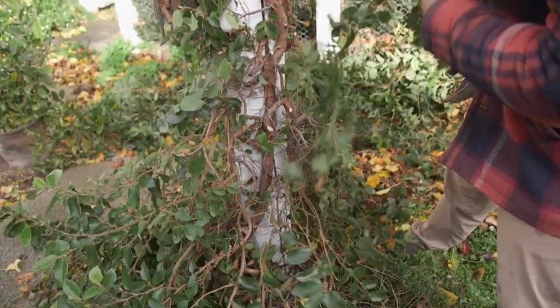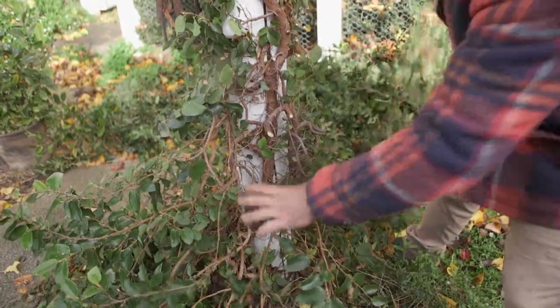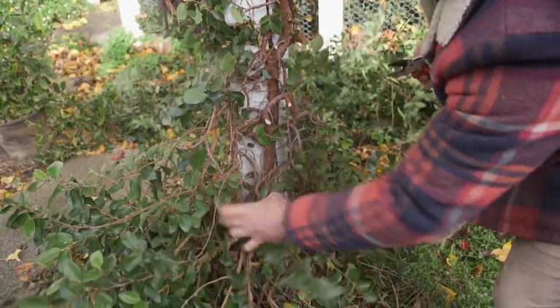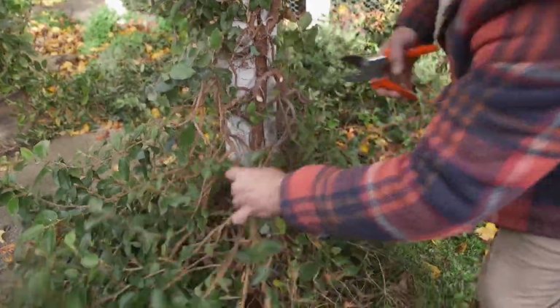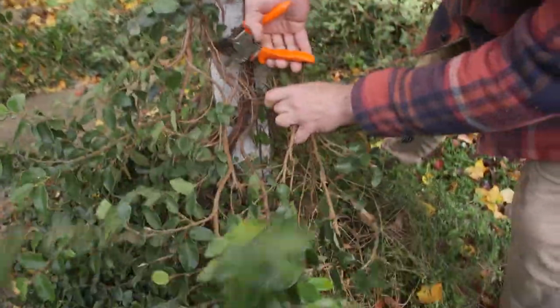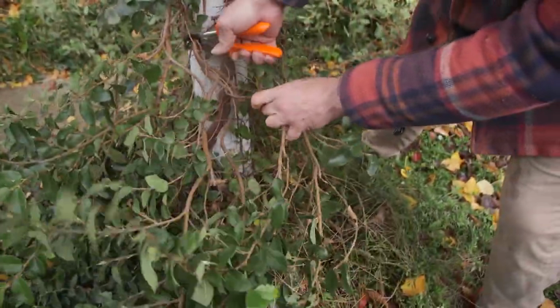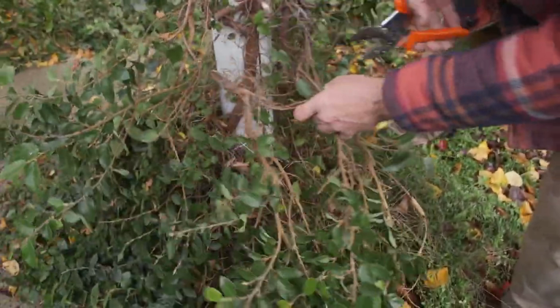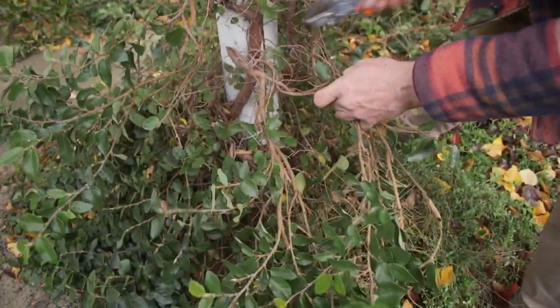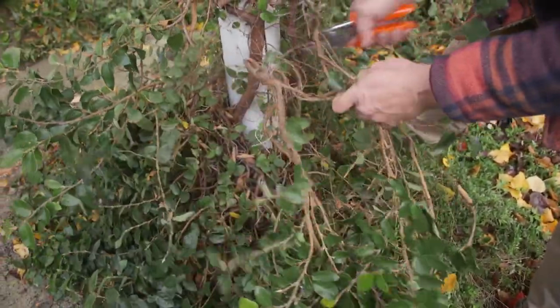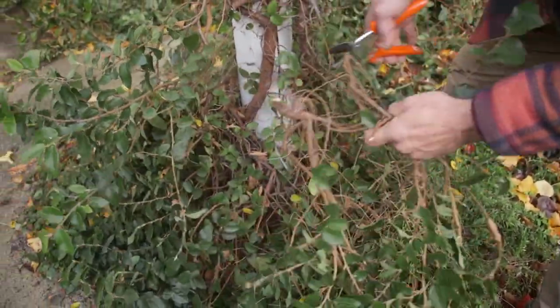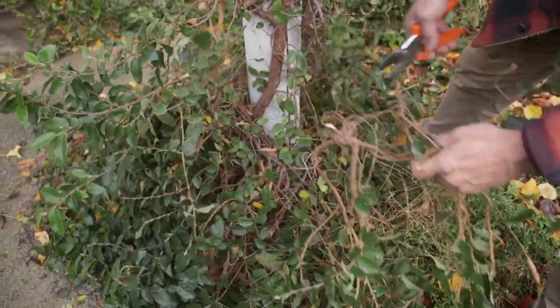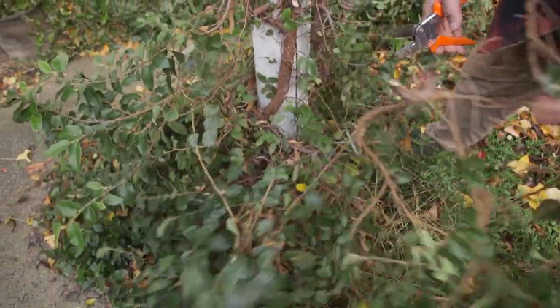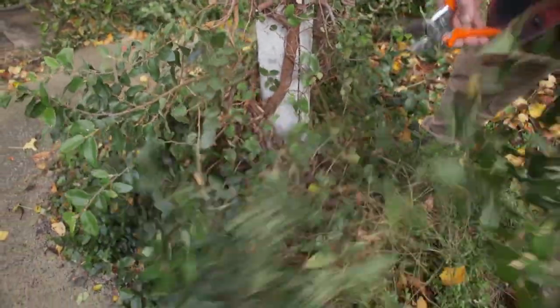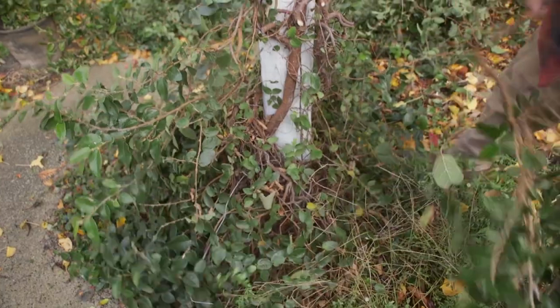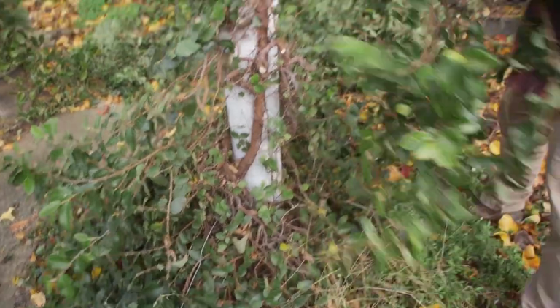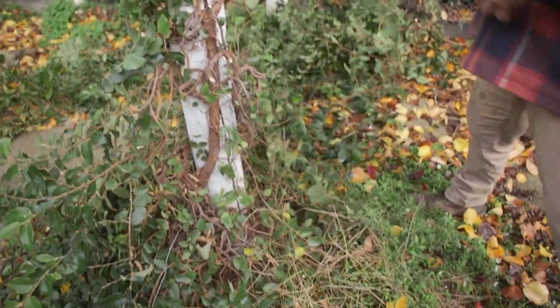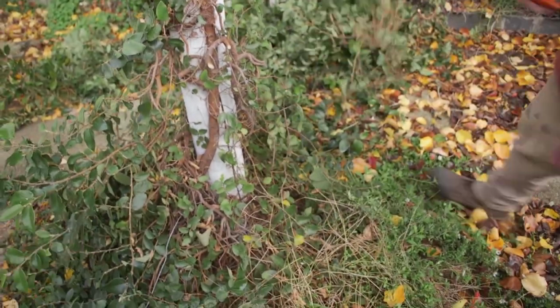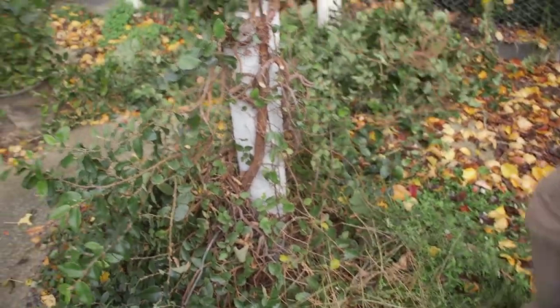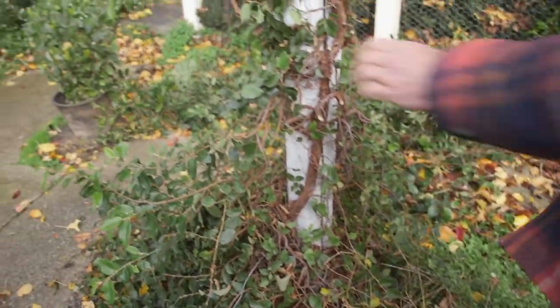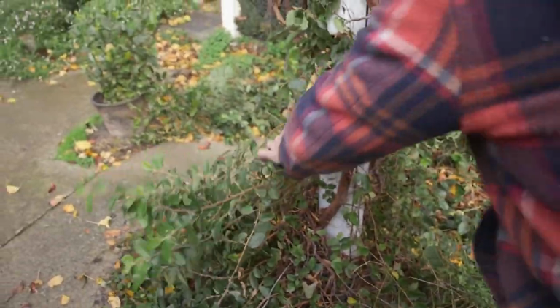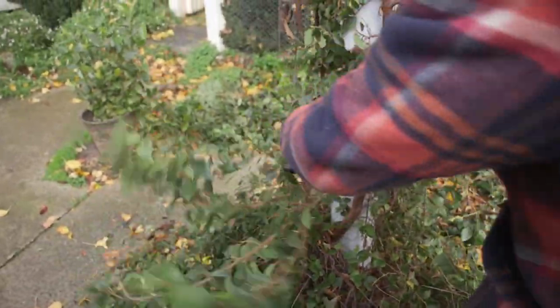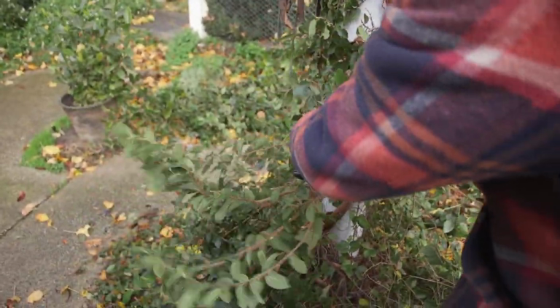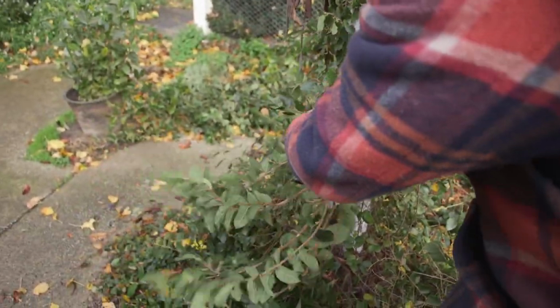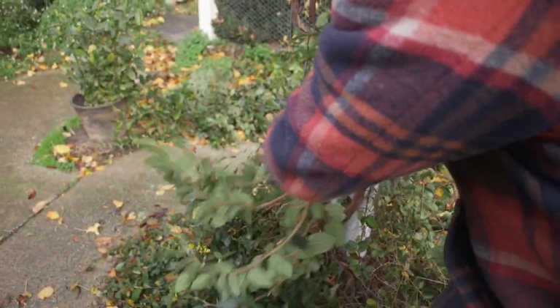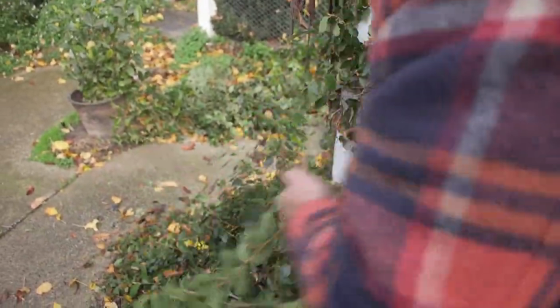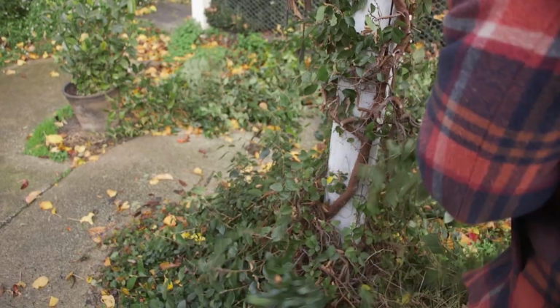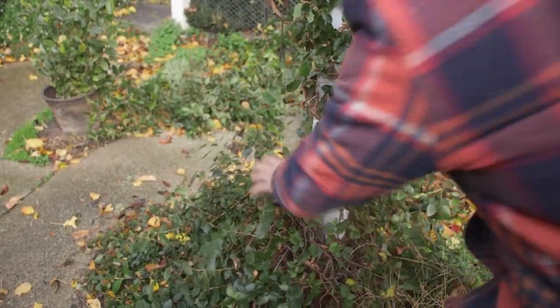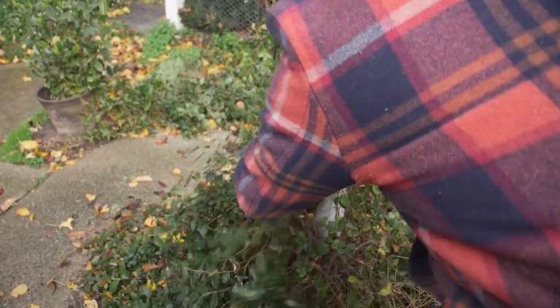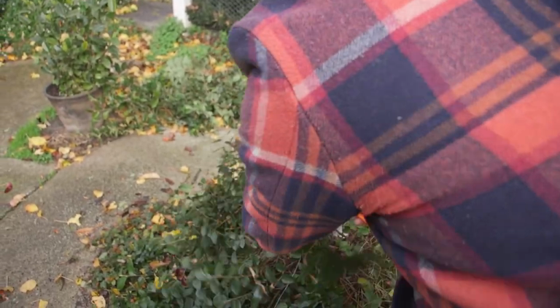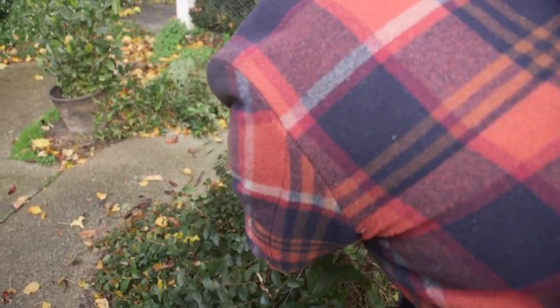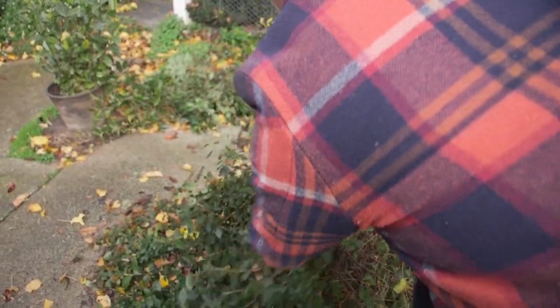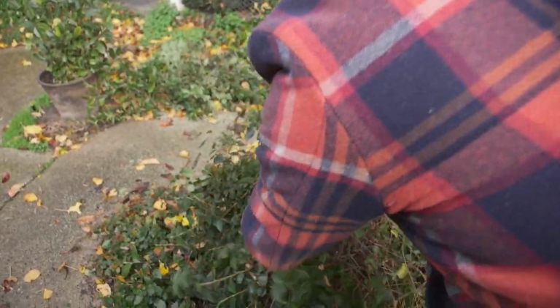If you don't do that, the old growth dies and the new growth grows out too far. Look at that on the ground there — it's going to be nothing left of it. As long as I don't cut off the main feeder from the base, we'll be right.